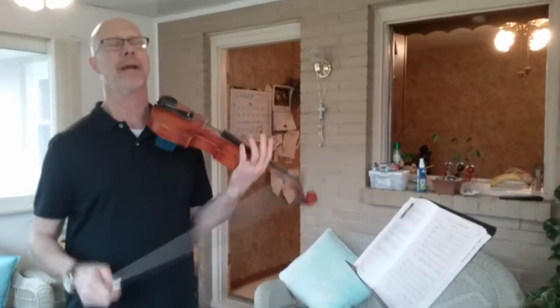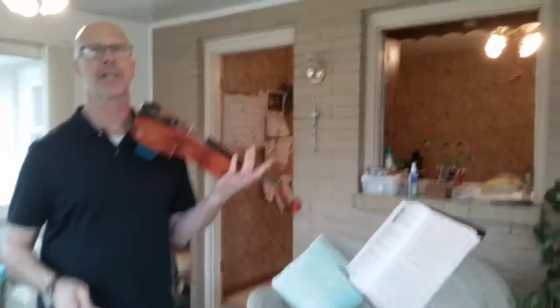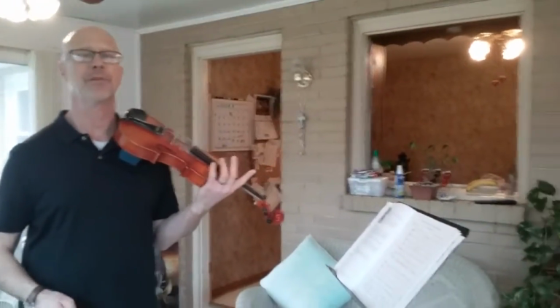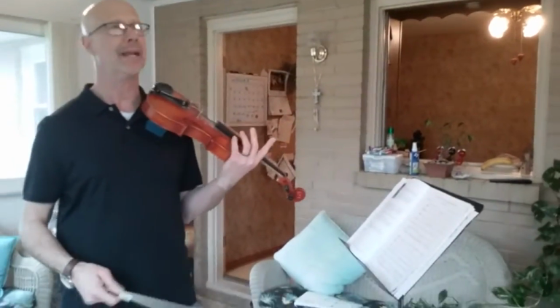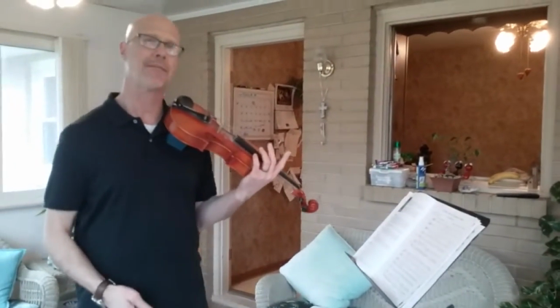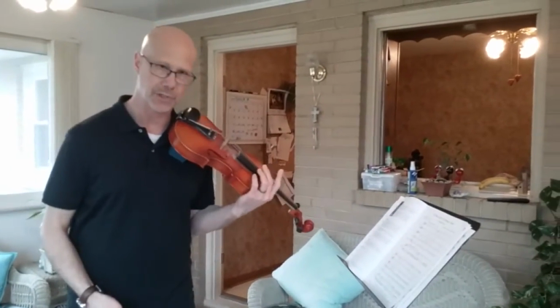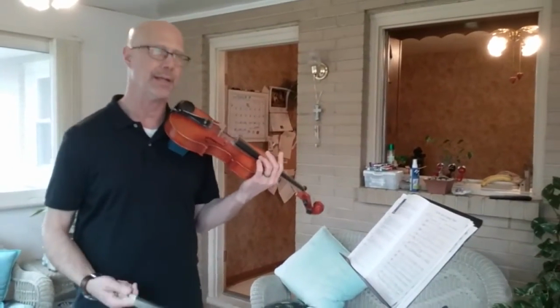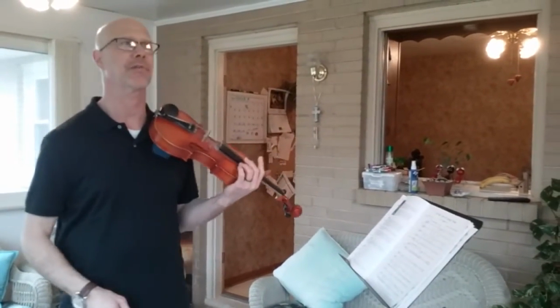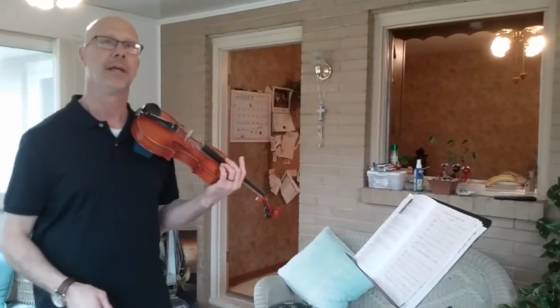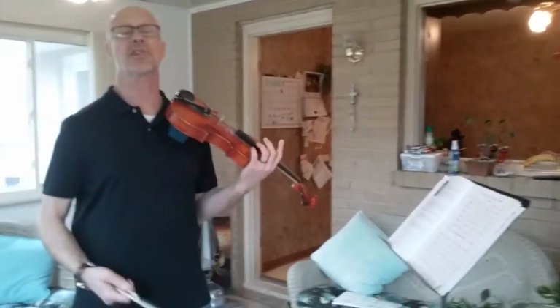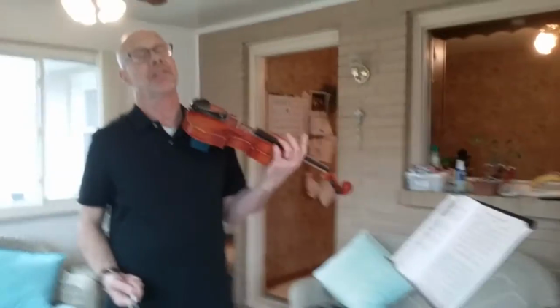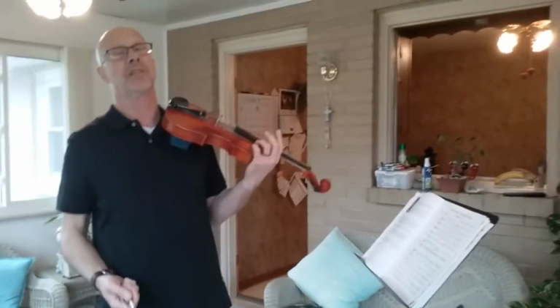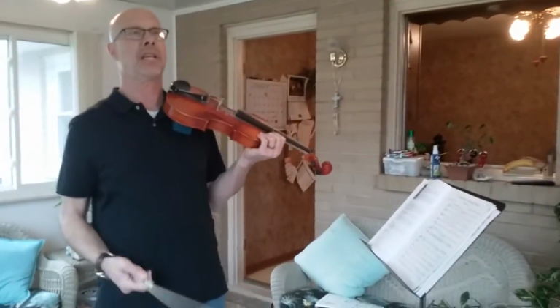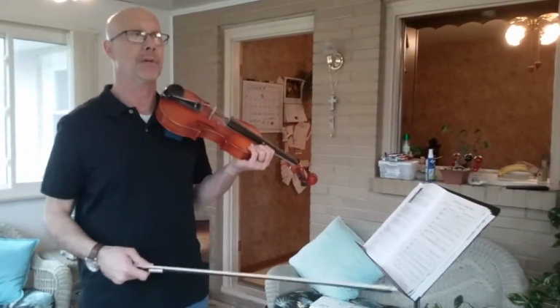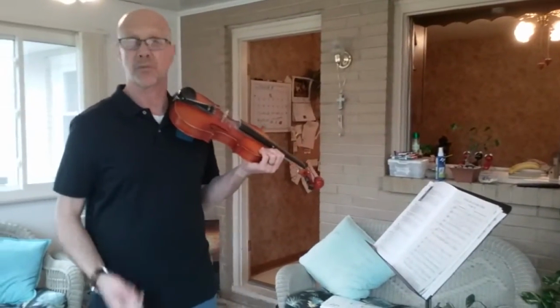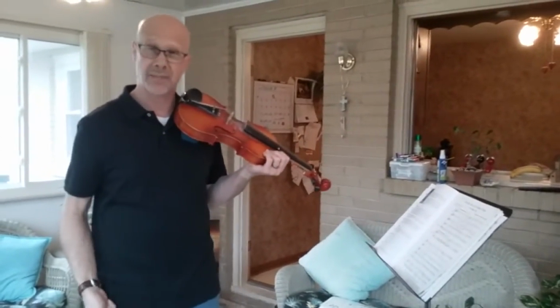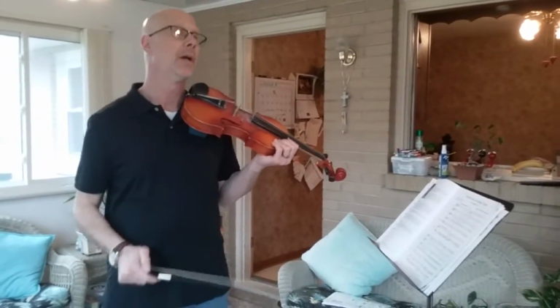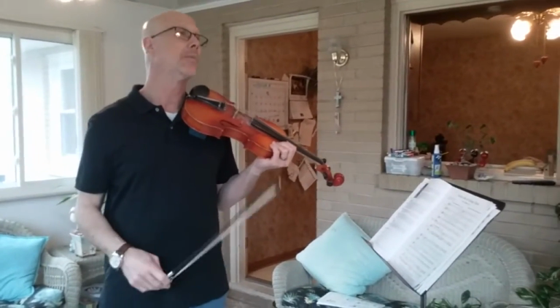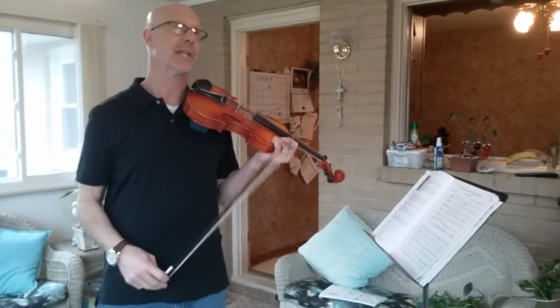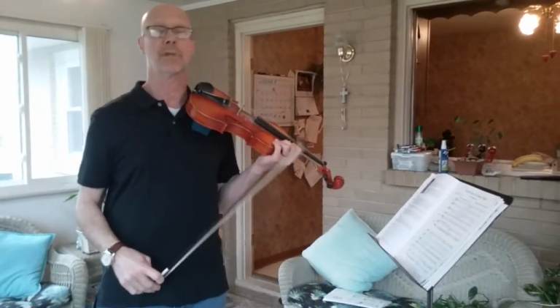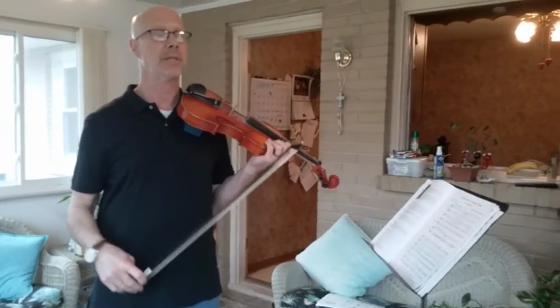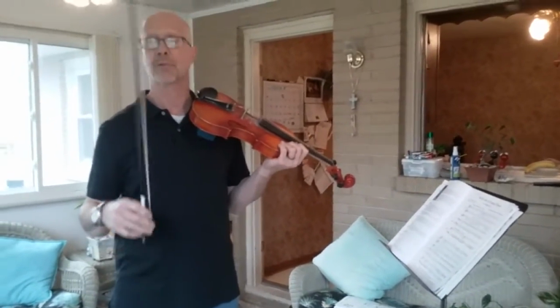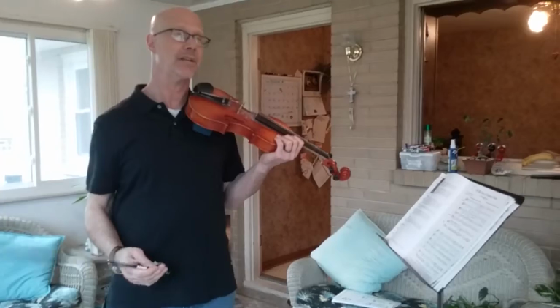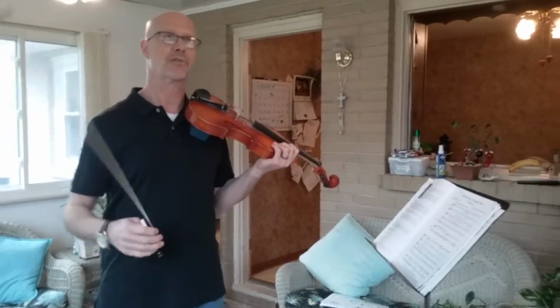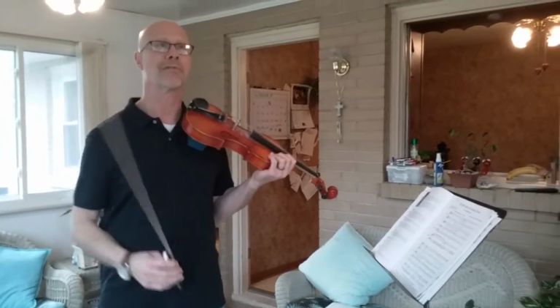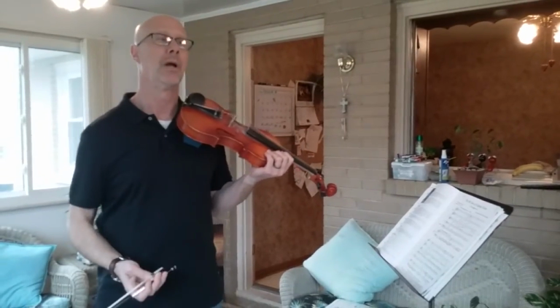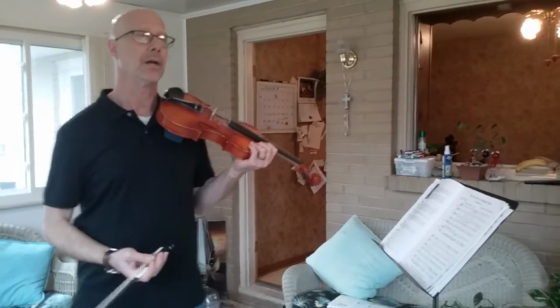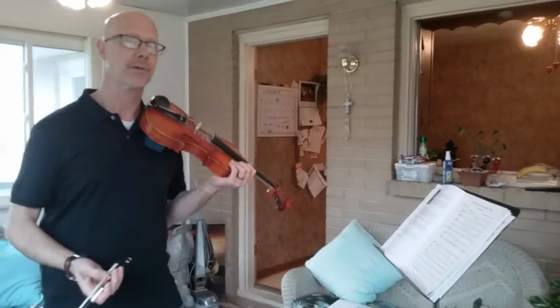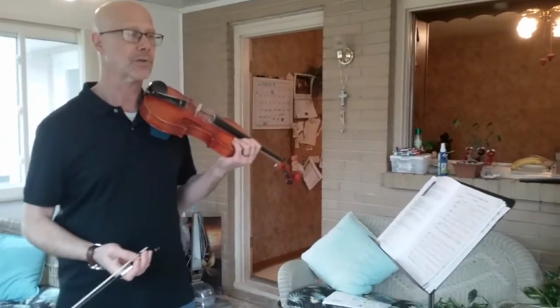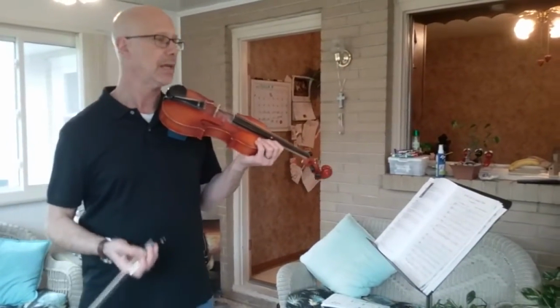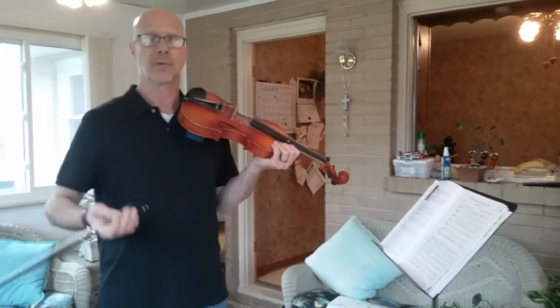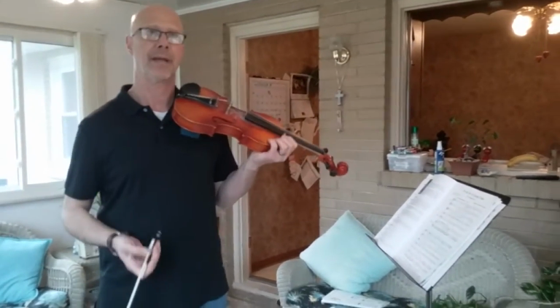I understand that some of you may not have your music, and that is fine. Here are some things that you can still do to keep yourselves playing. For example, this could be for advanced orchestra or for 7th grade orchestra — it doesn't really matter.